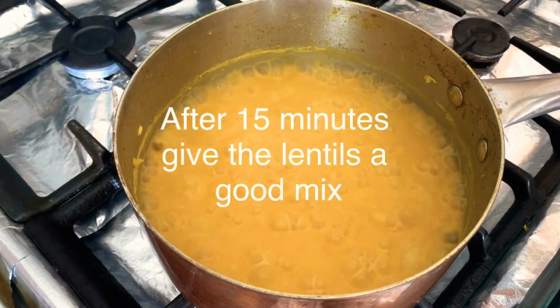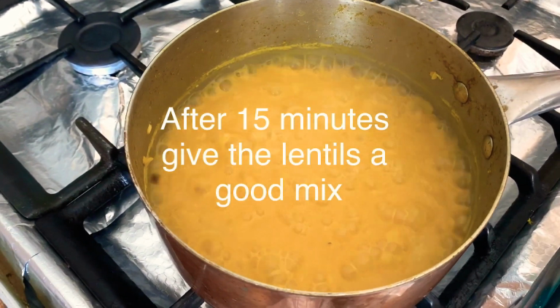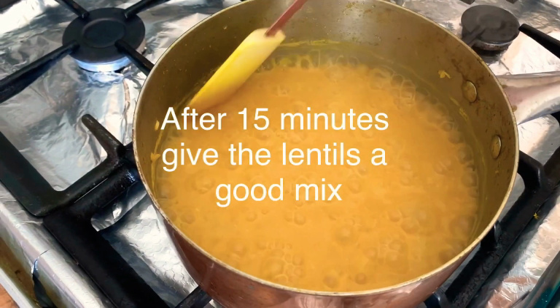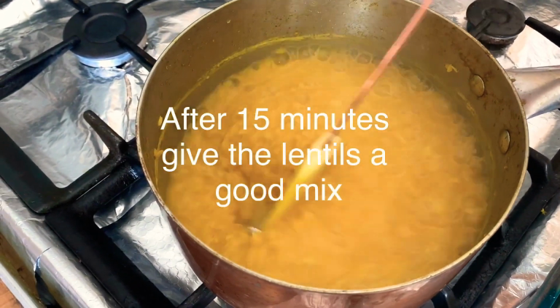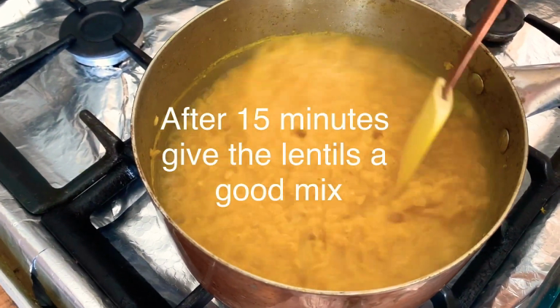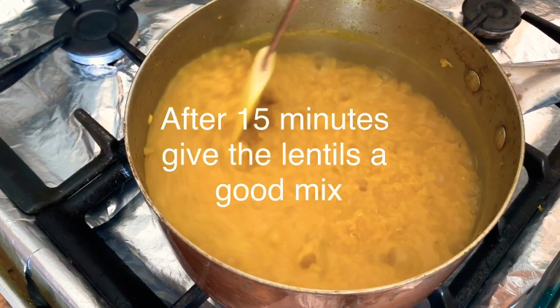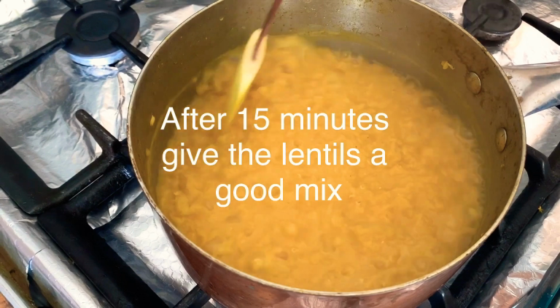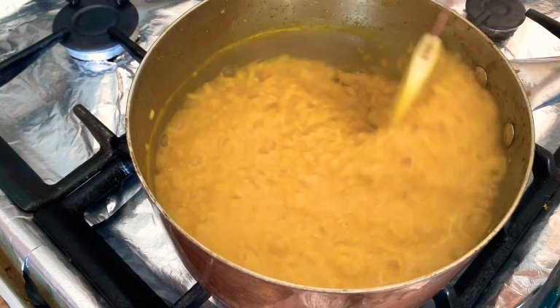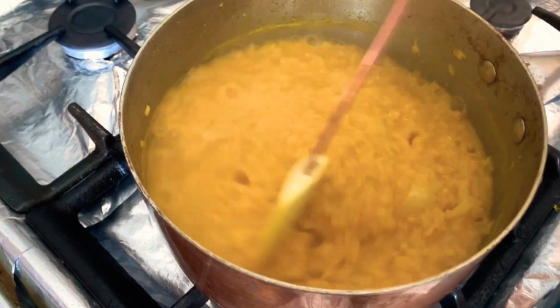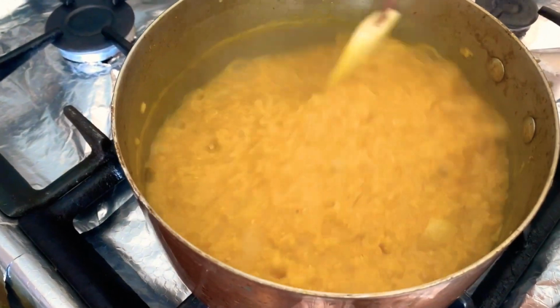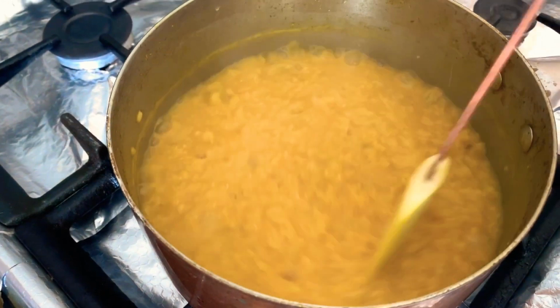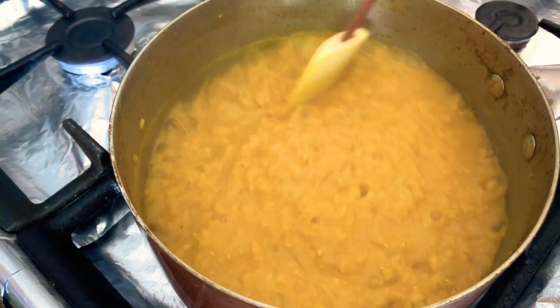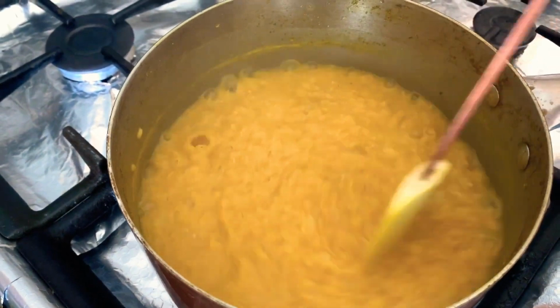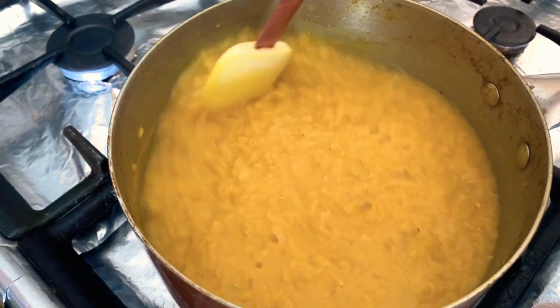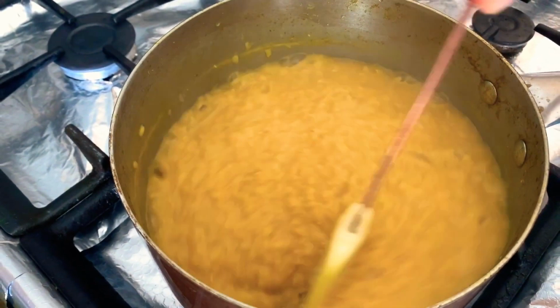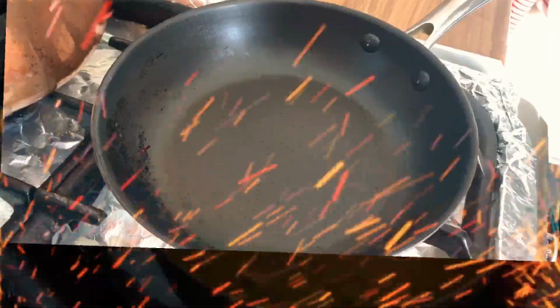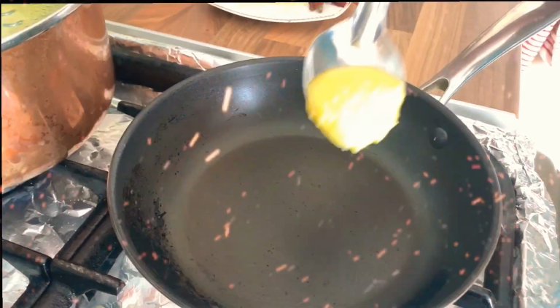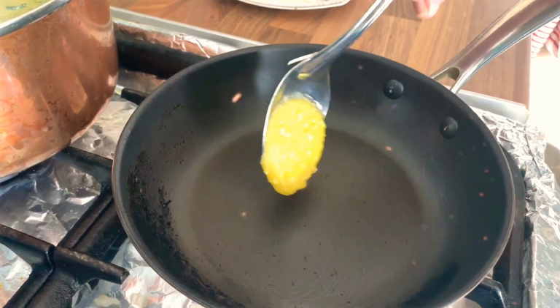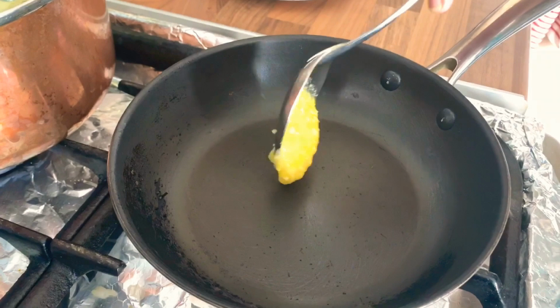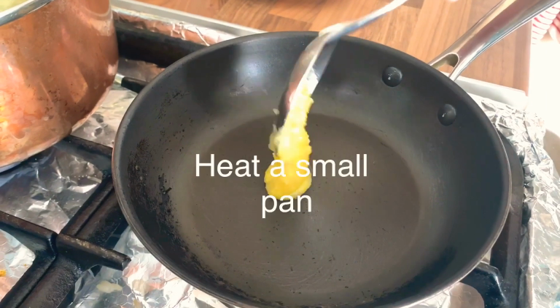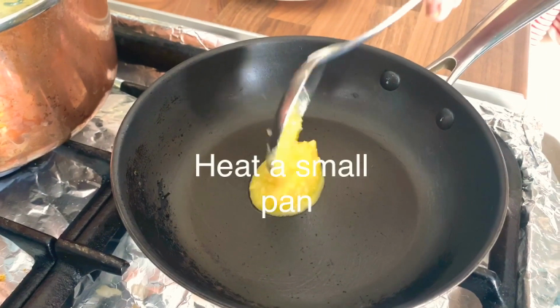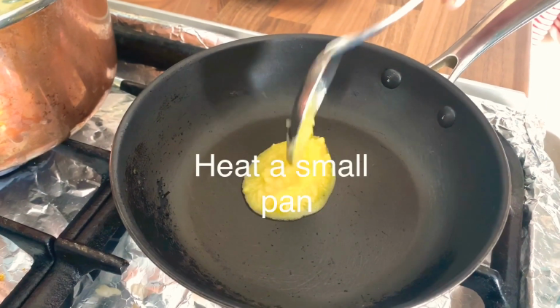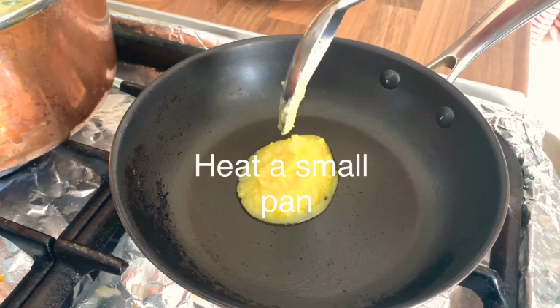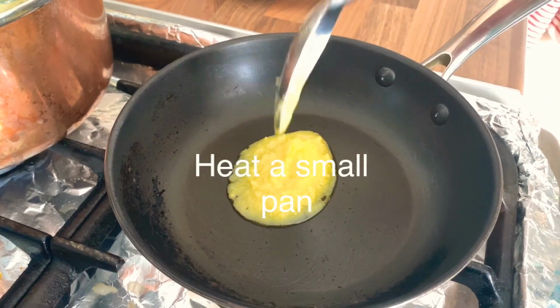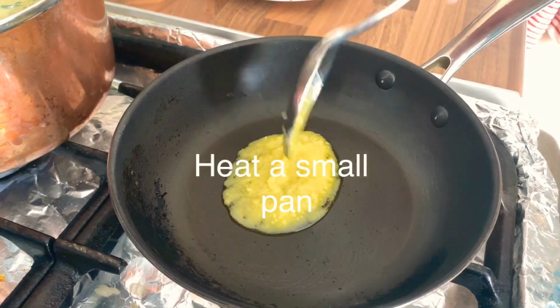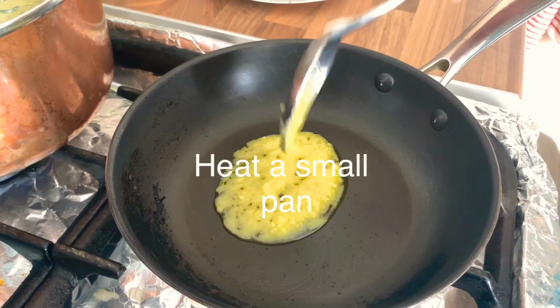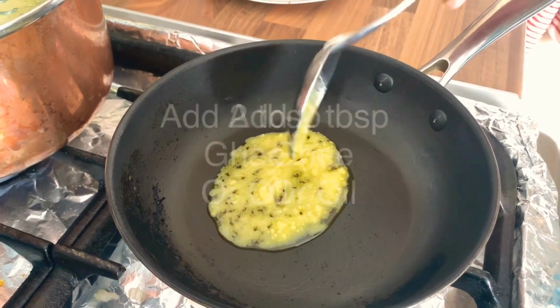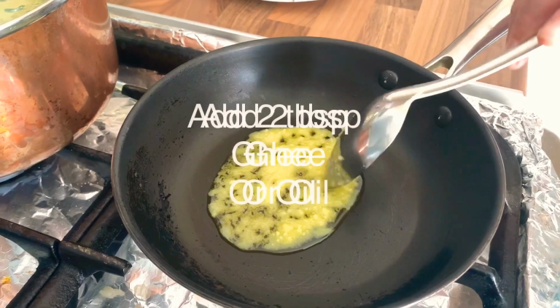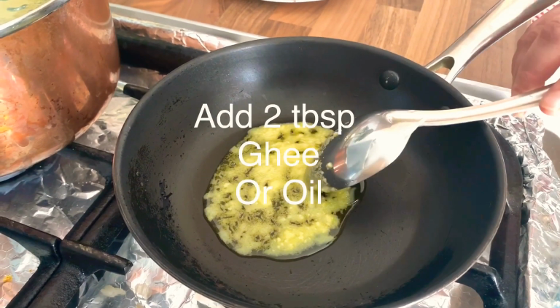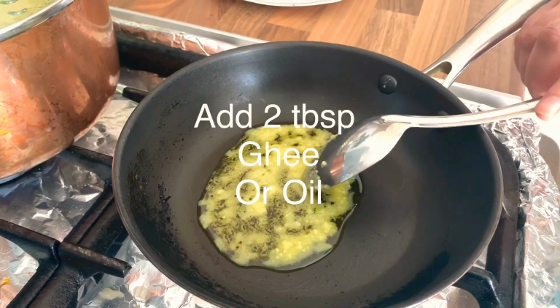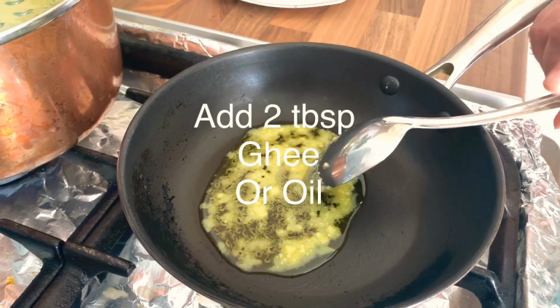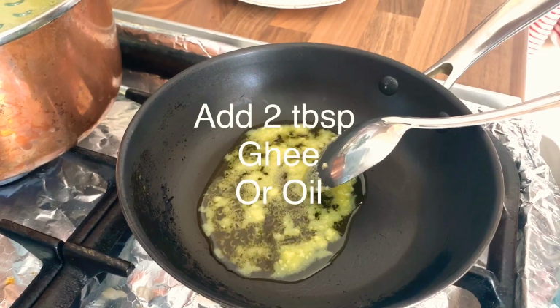After 15 minutes, give the lentils a good mix. Then we're going to heat a small pan and add a tablespoon or two of ghee.